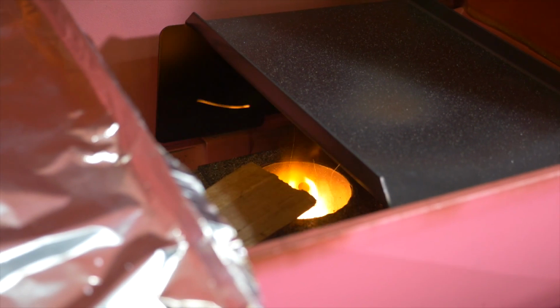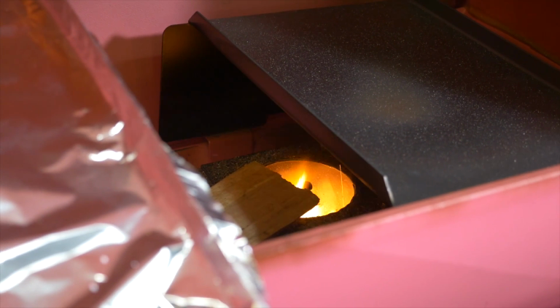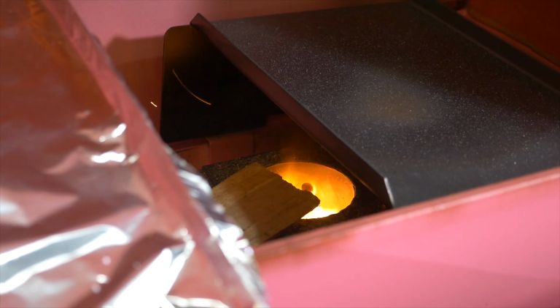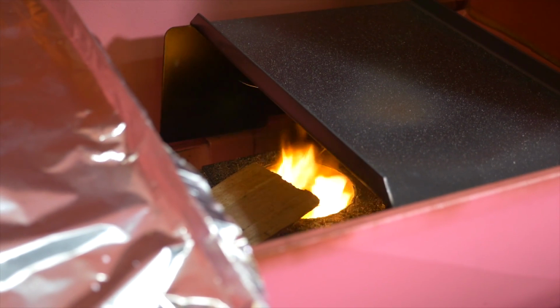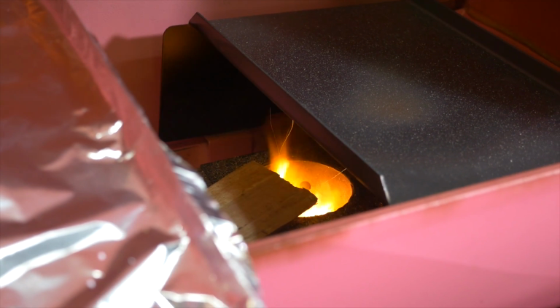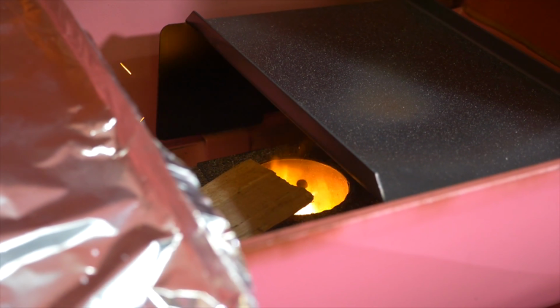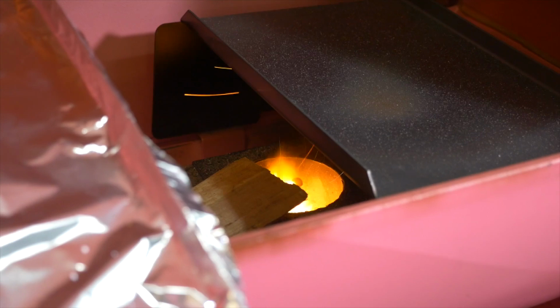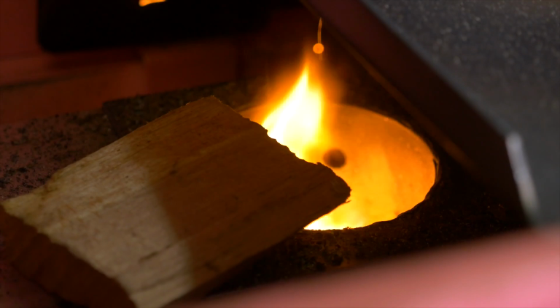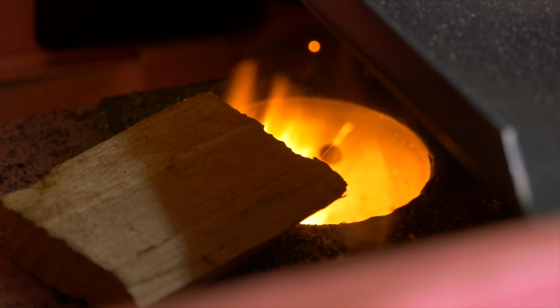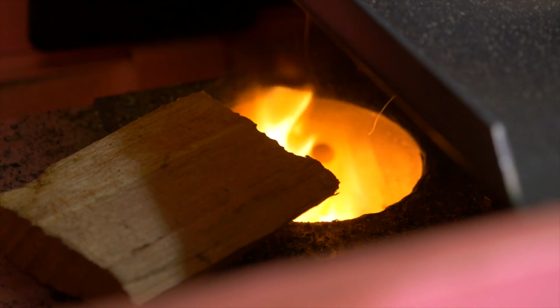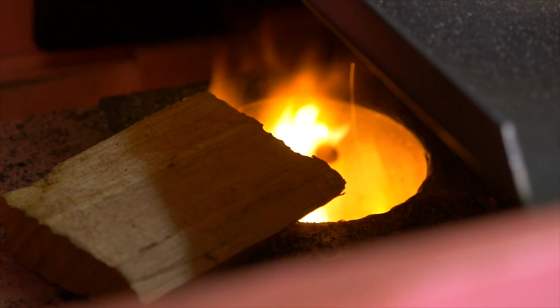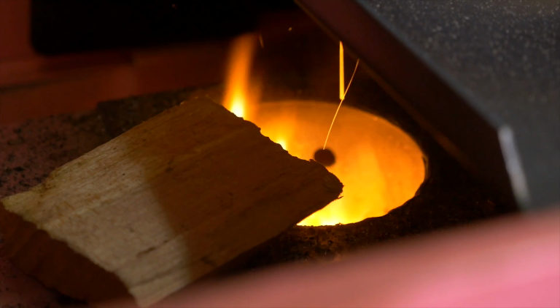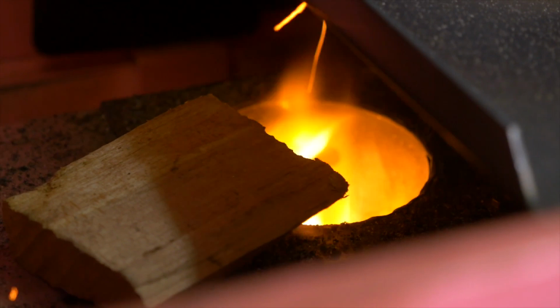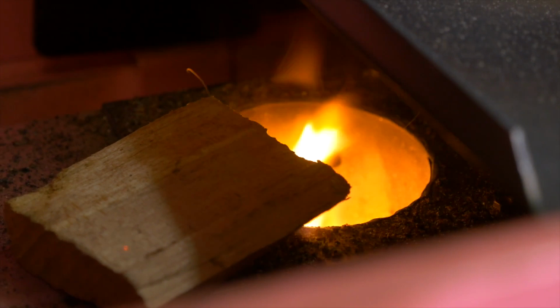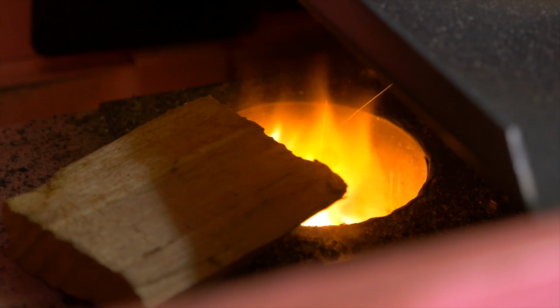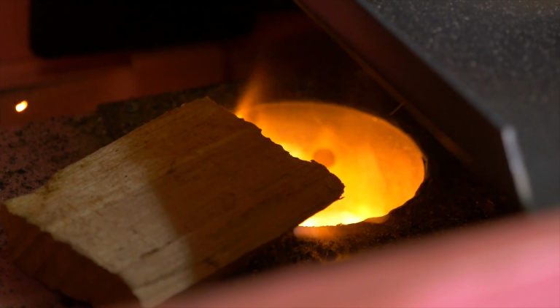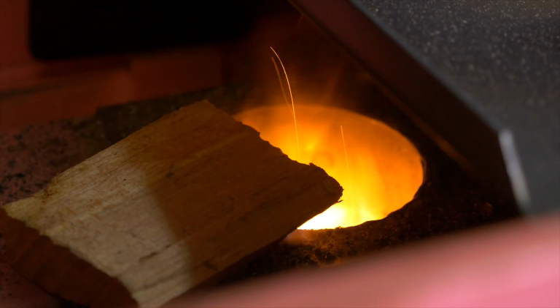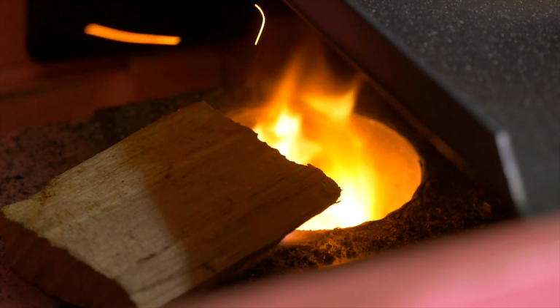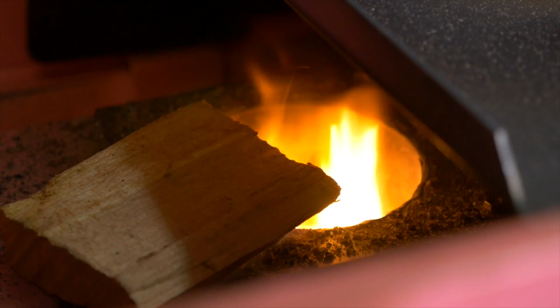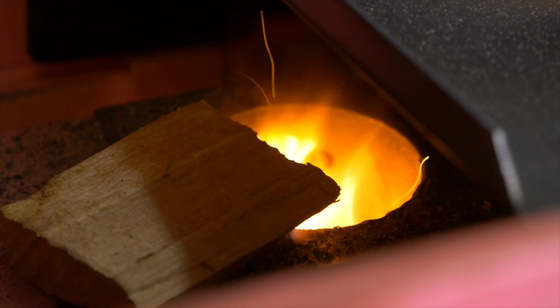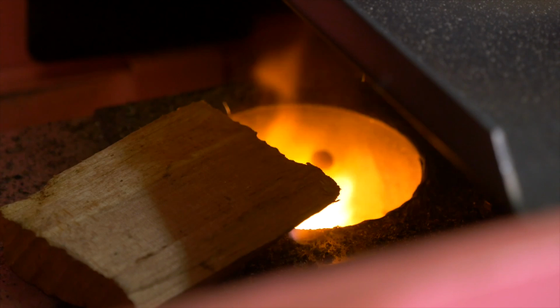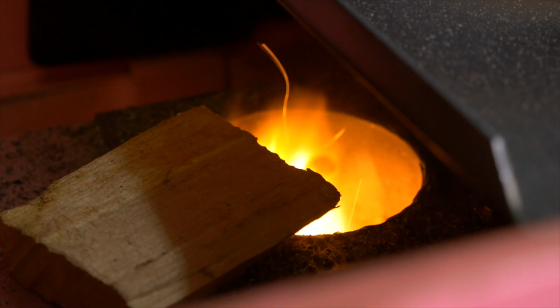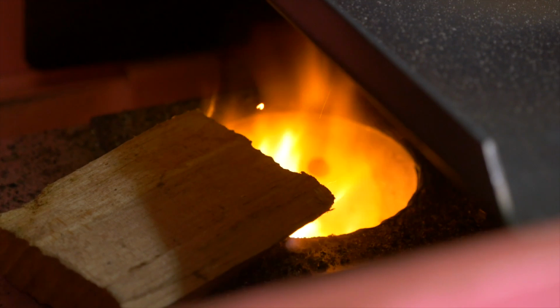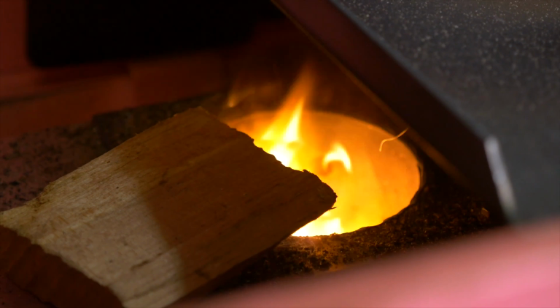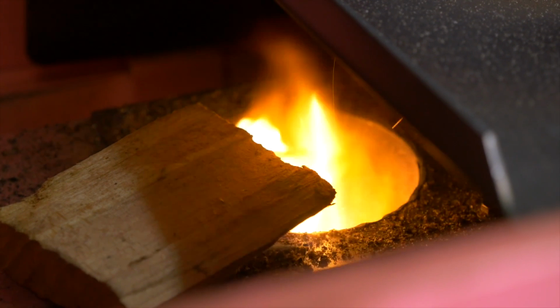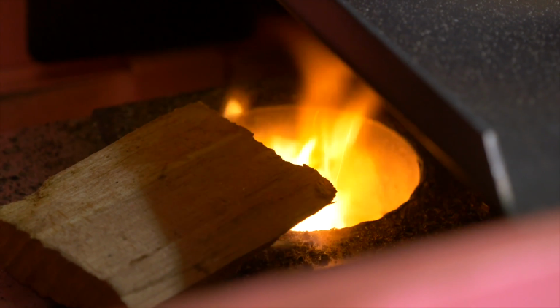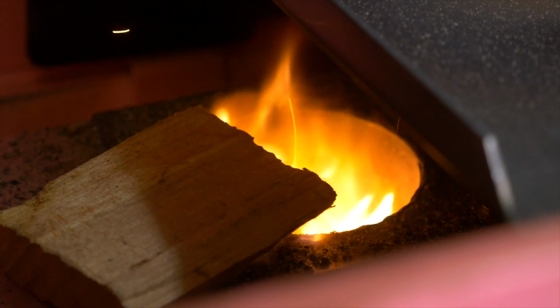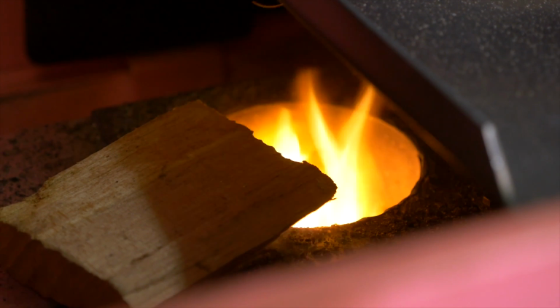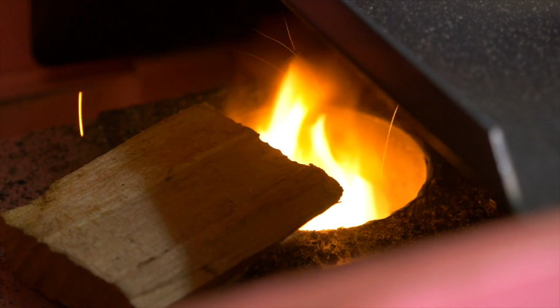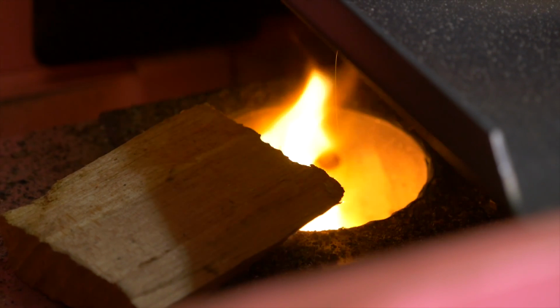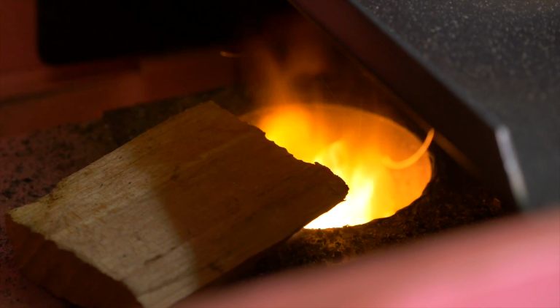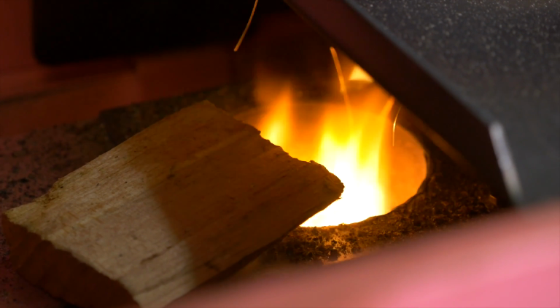All we're looking to do is smolder. If your fire gets too hot or you have a rip and fire, you're not going to get the smoke. Smoke is essentially incomplete combustion of wood, and that's going to give us that extra little kick that we want.